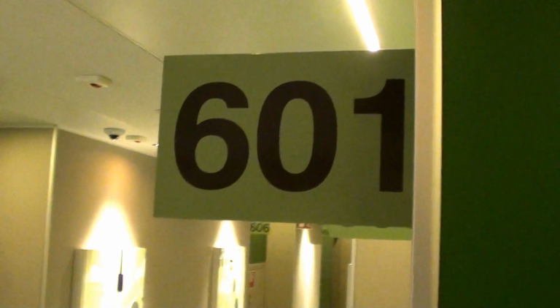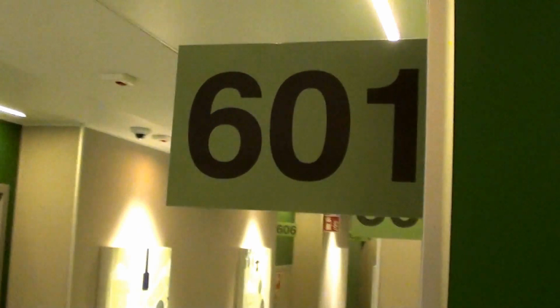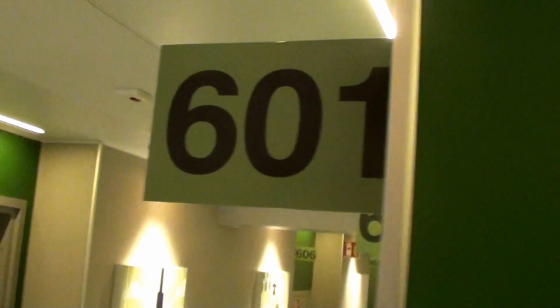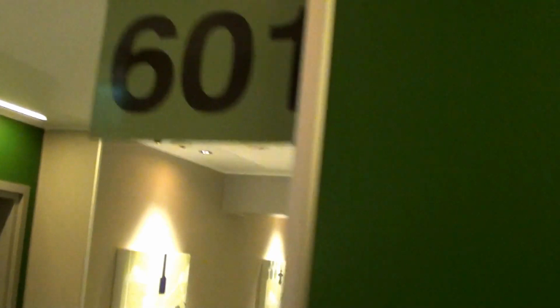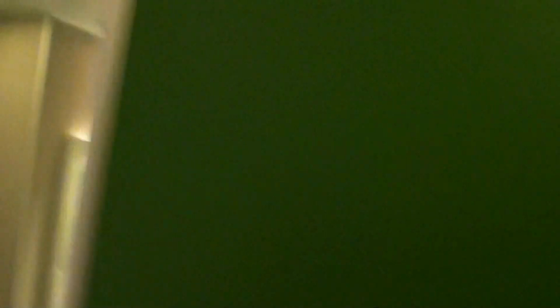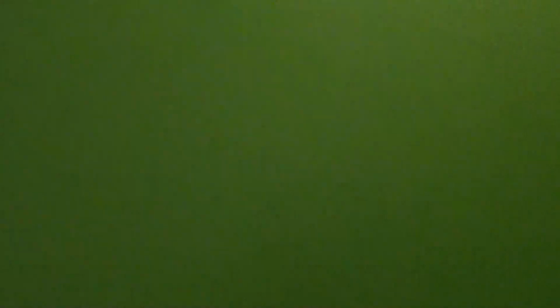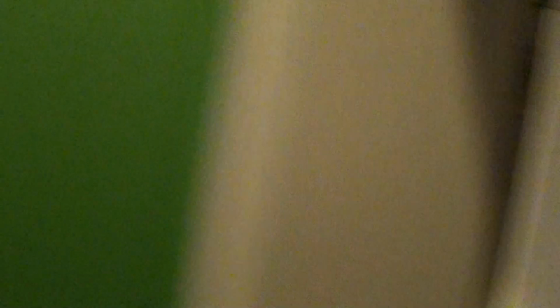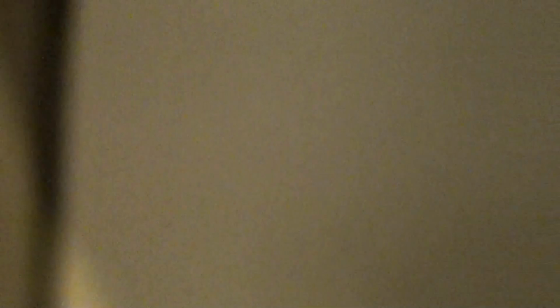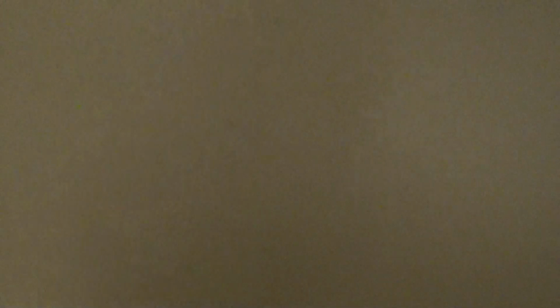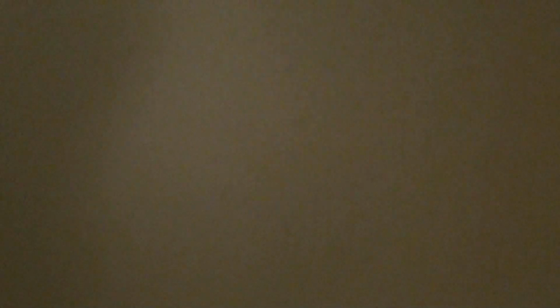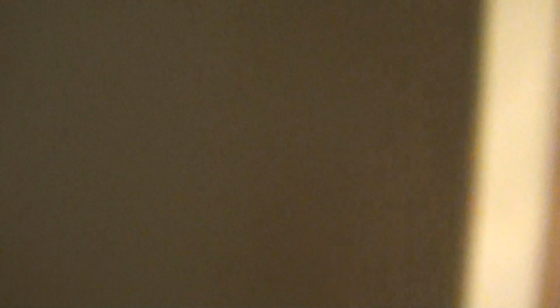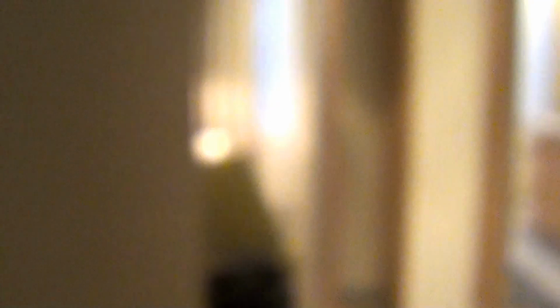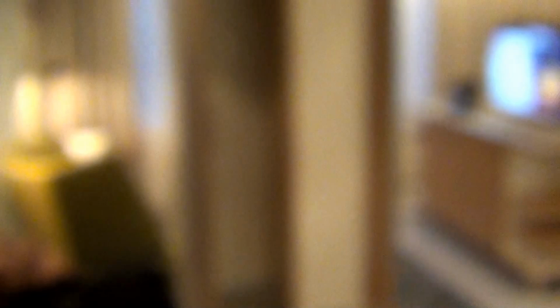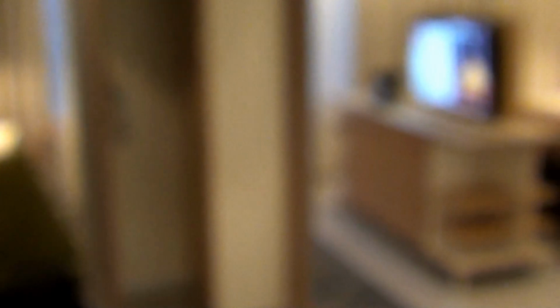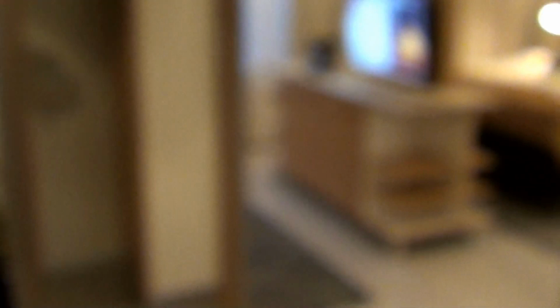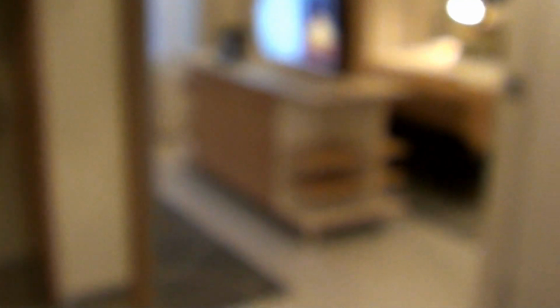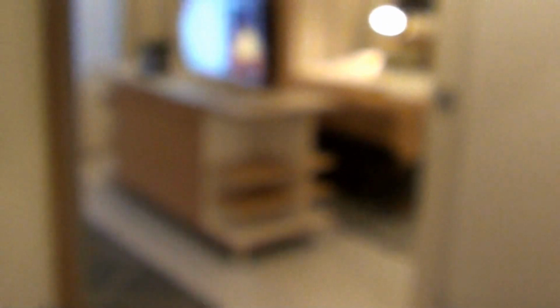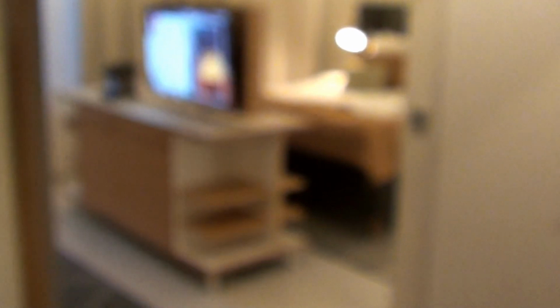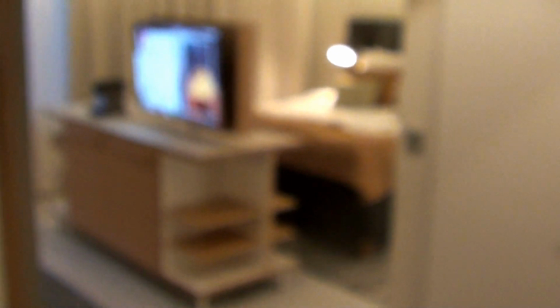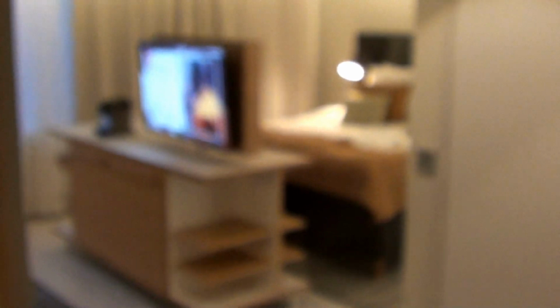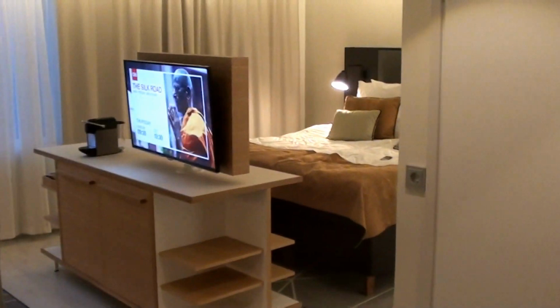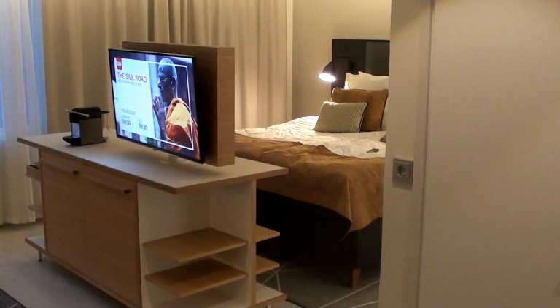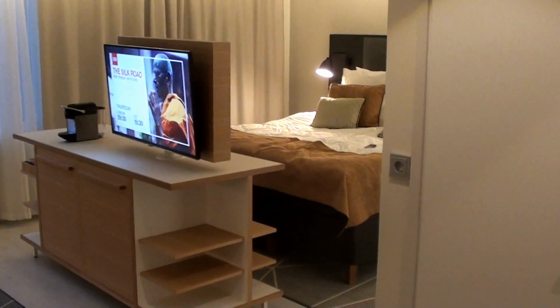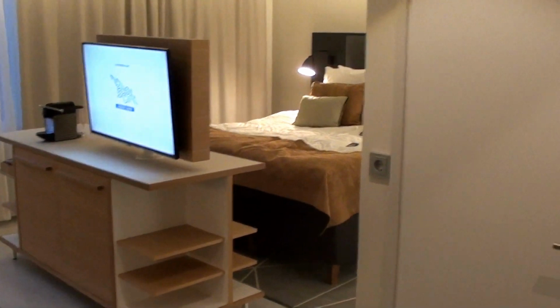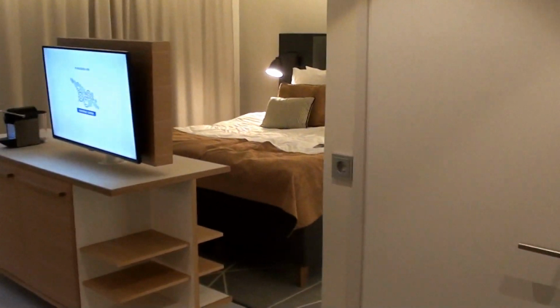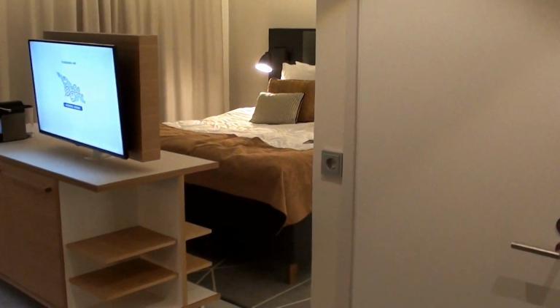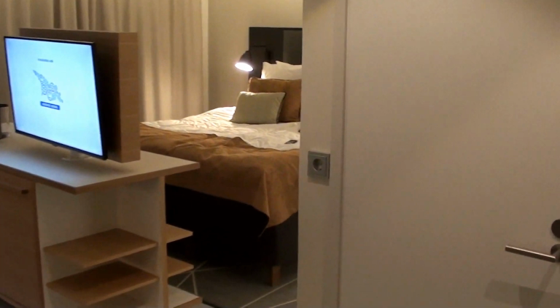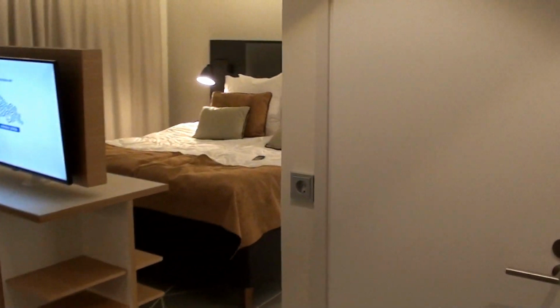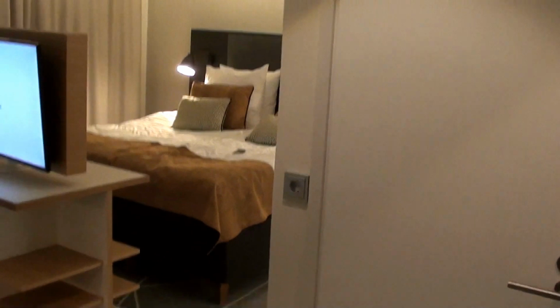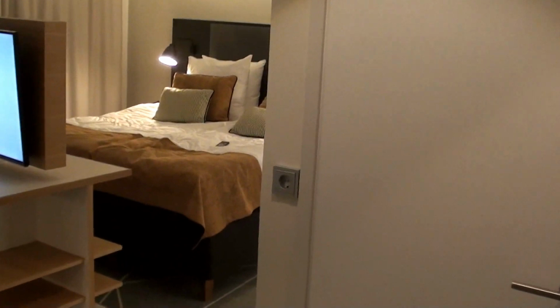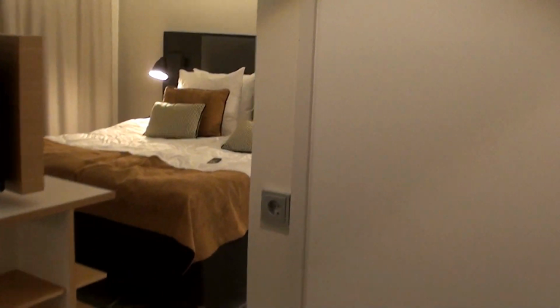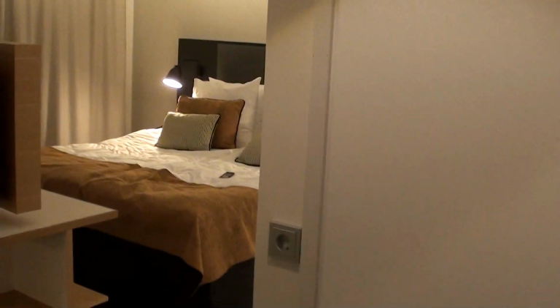Antonio at the recently opened Hotel Indigo Helsinki, which is on Bulevardi. And this is executive room 601.